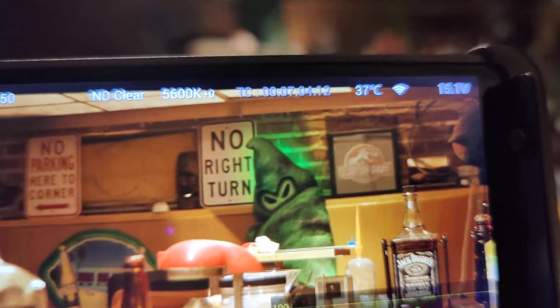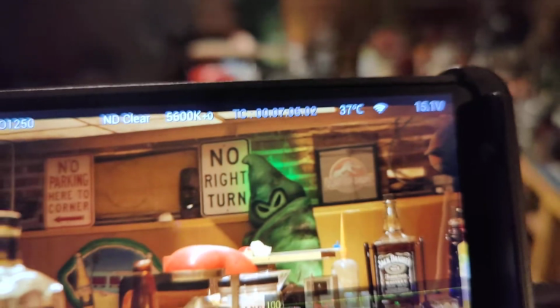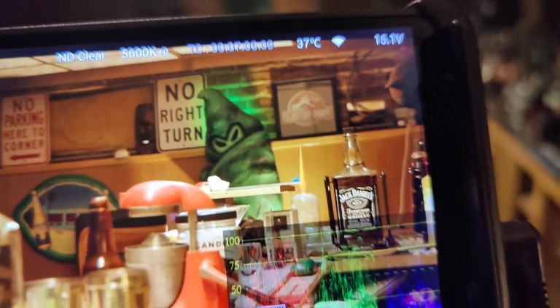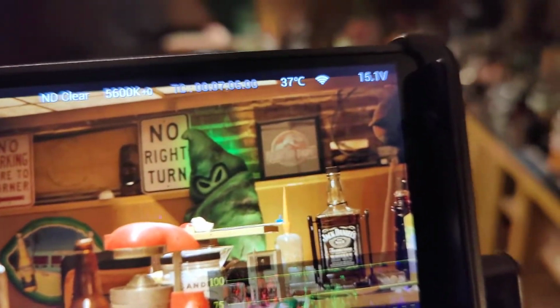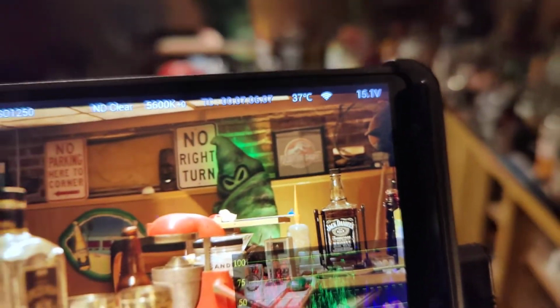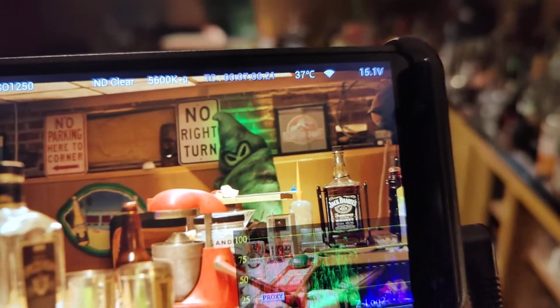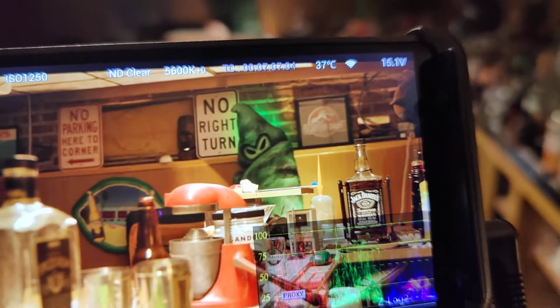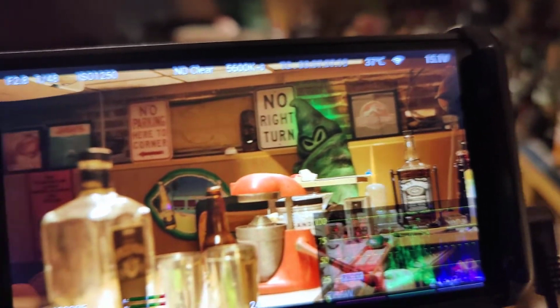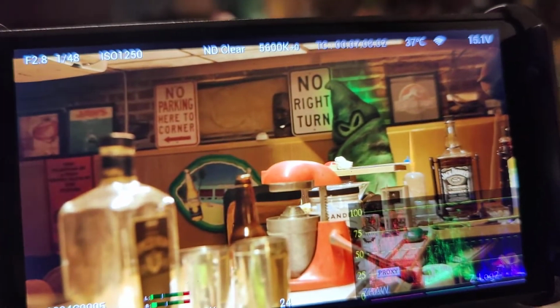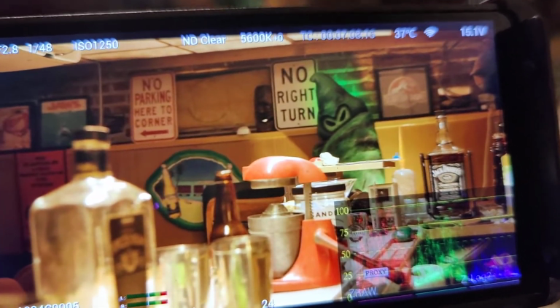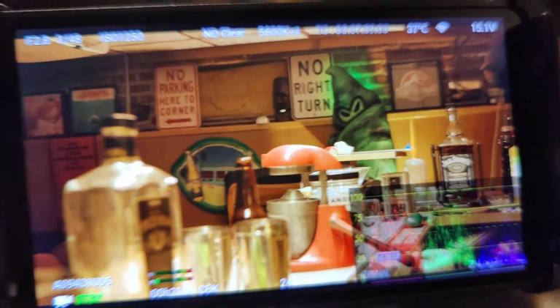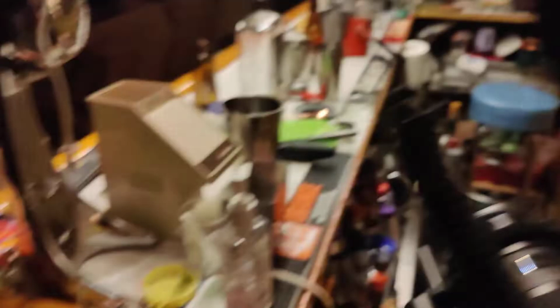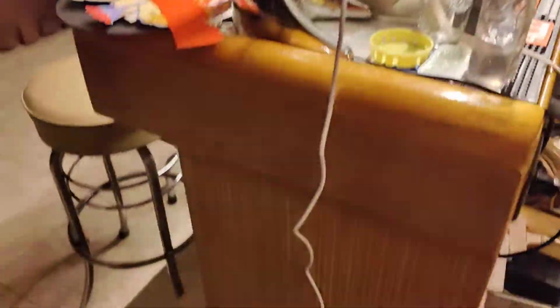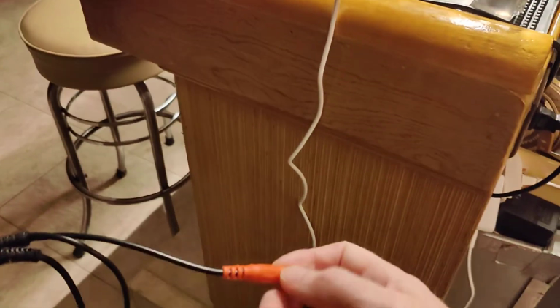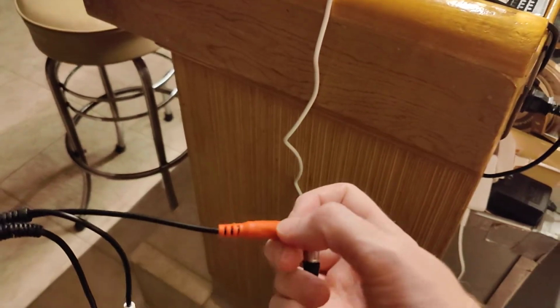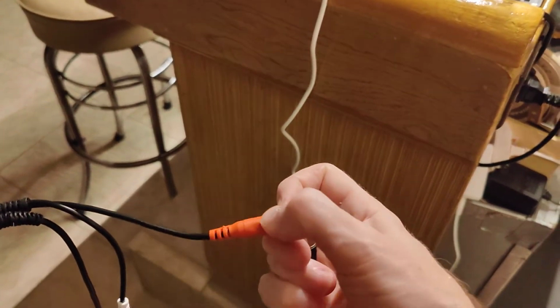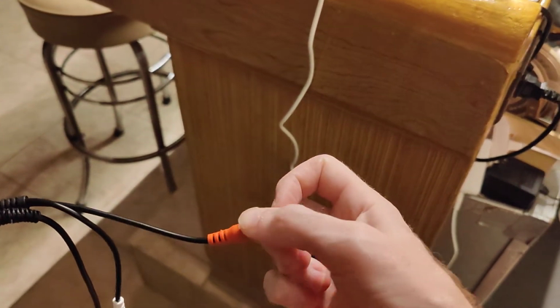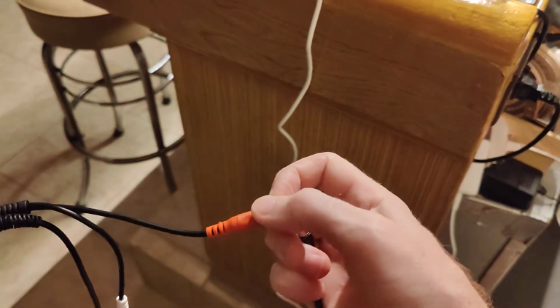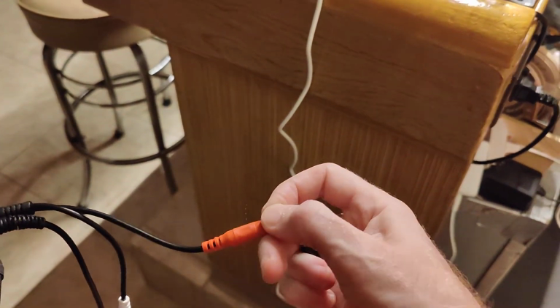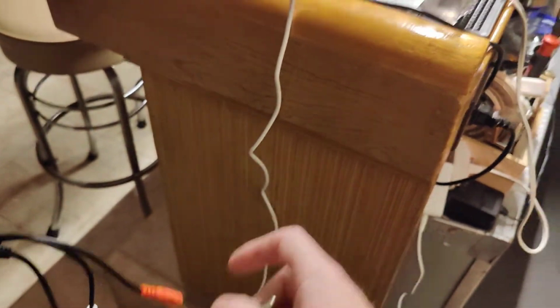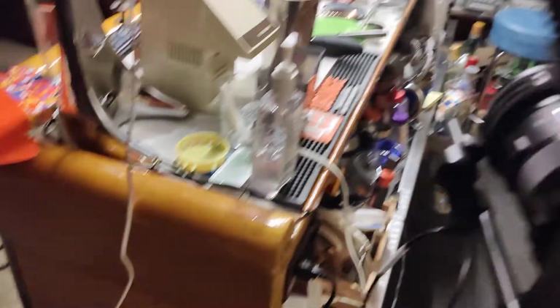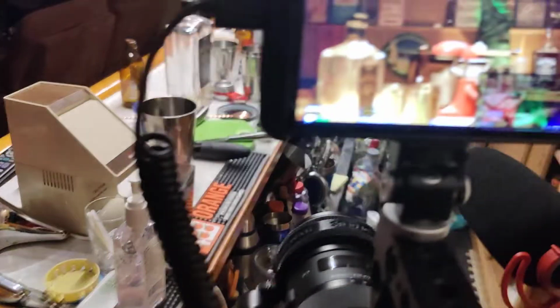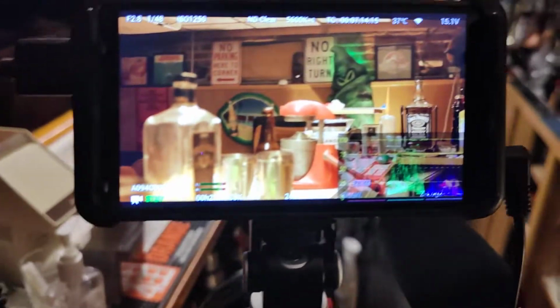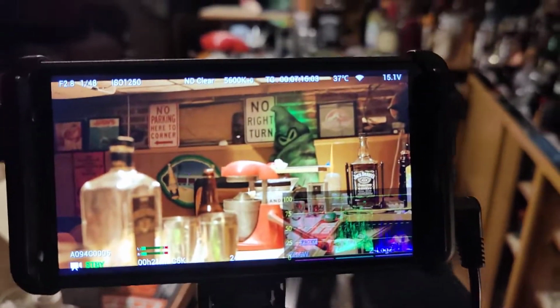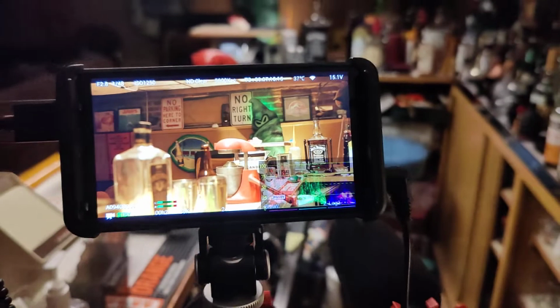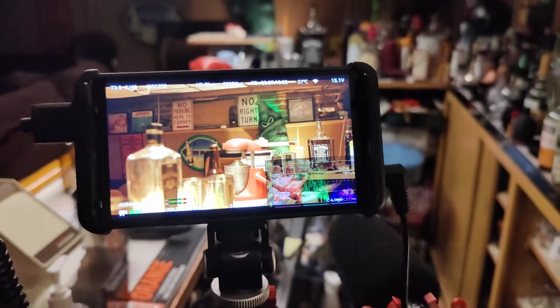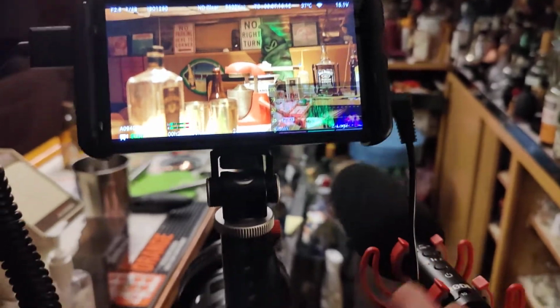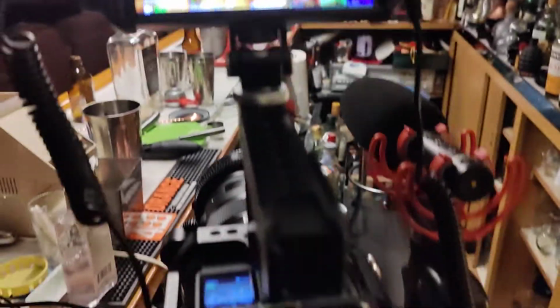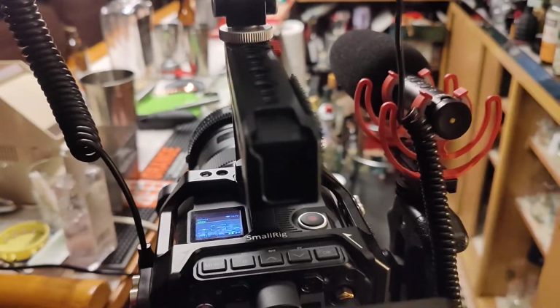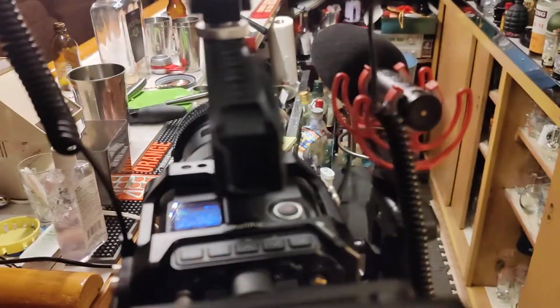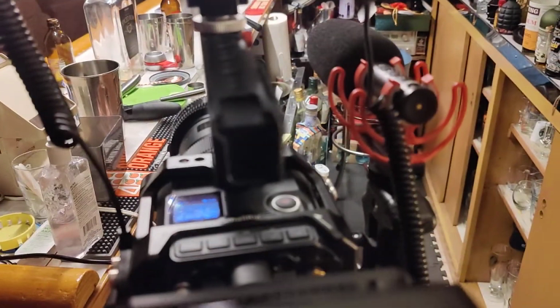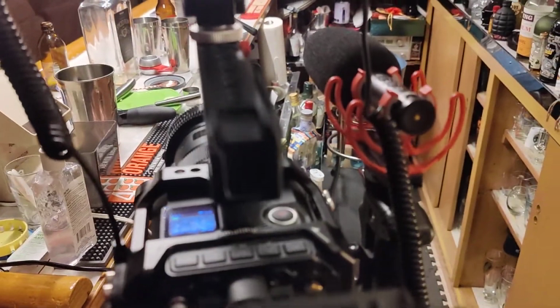However, from my testing, you don't have to keep it this way. Once it's synced, you can unplug it and it will remain jammed, so long as the camera stays on. Keep the camera on.